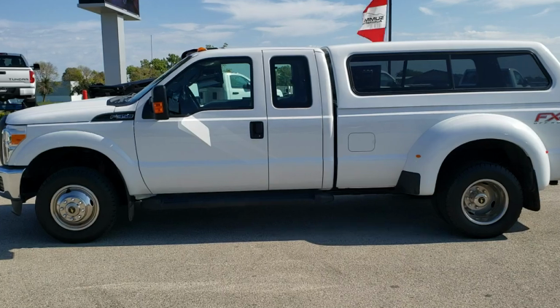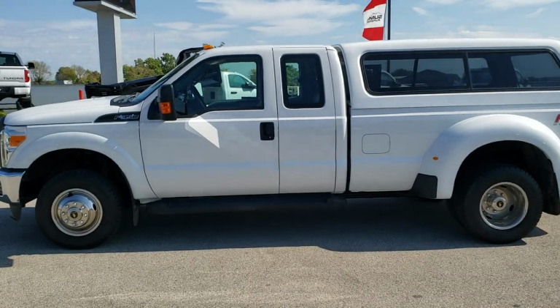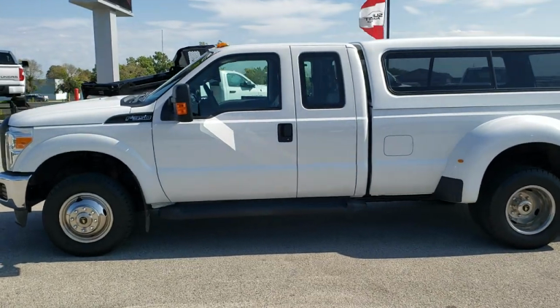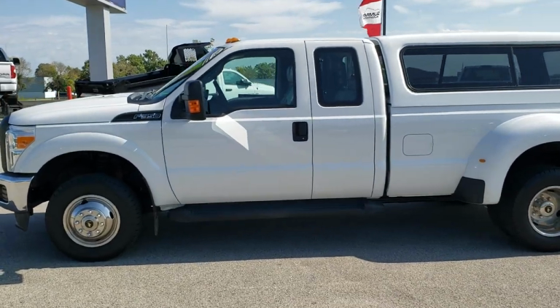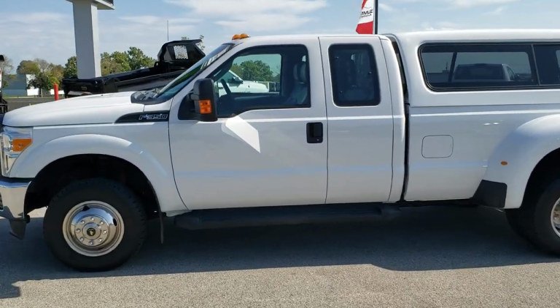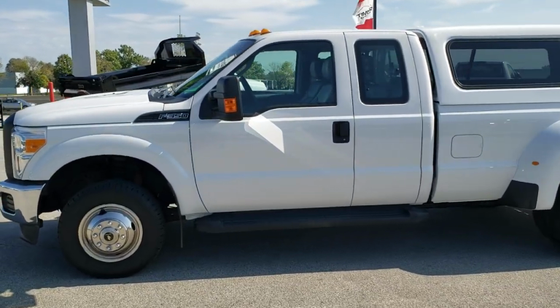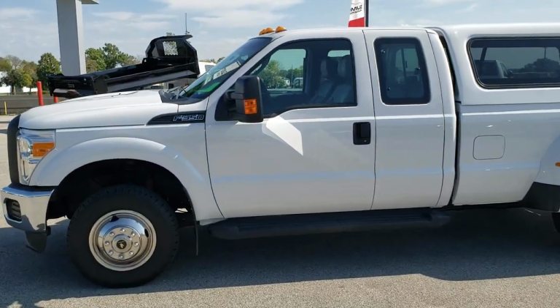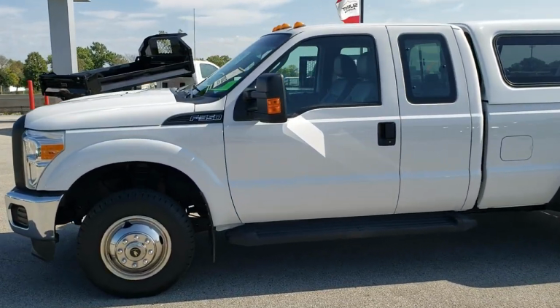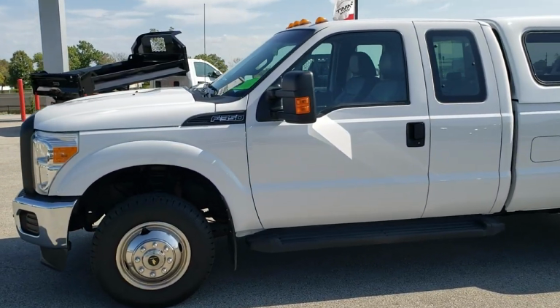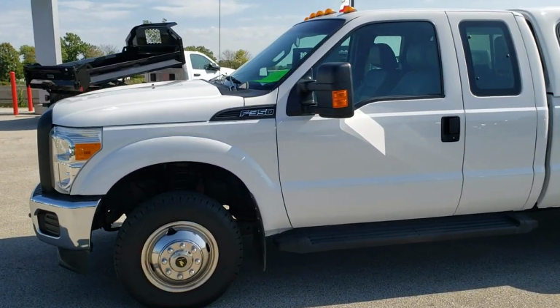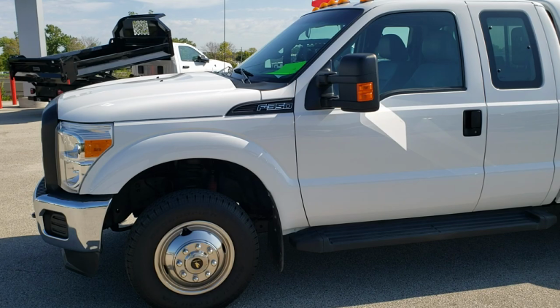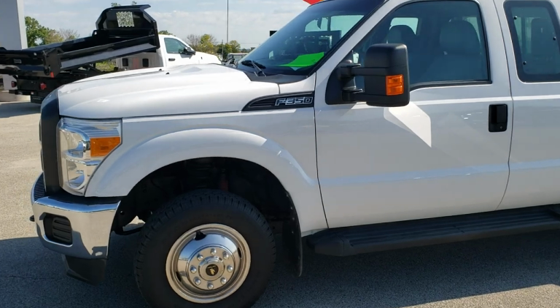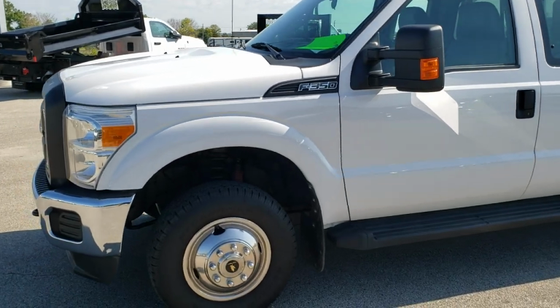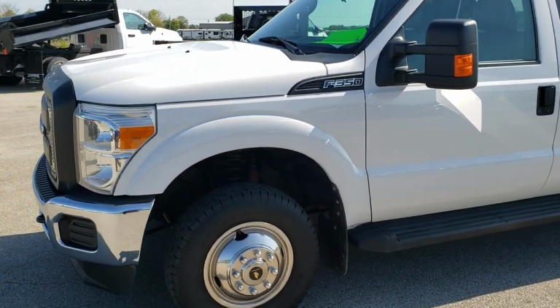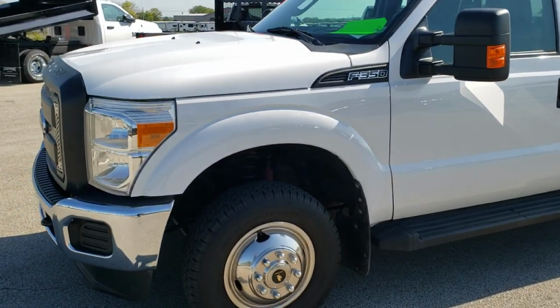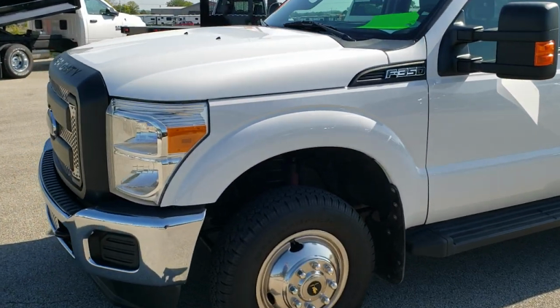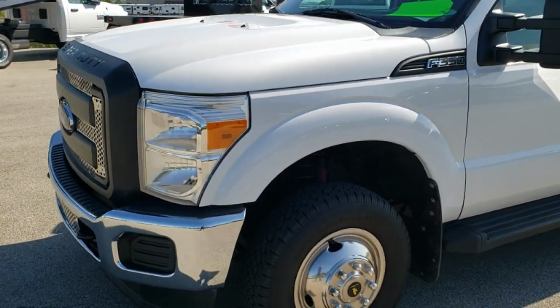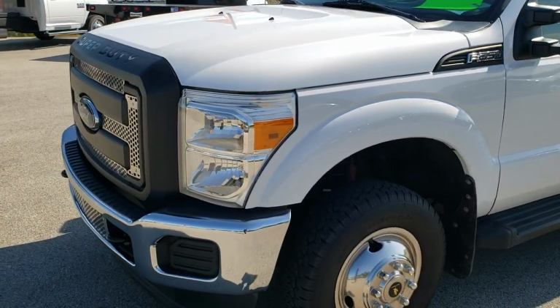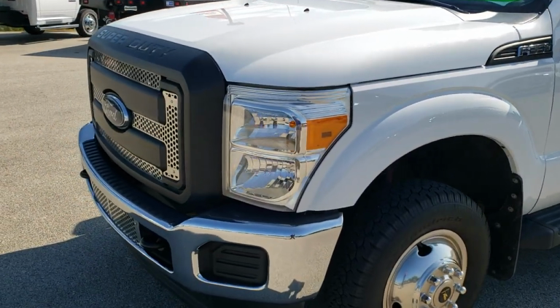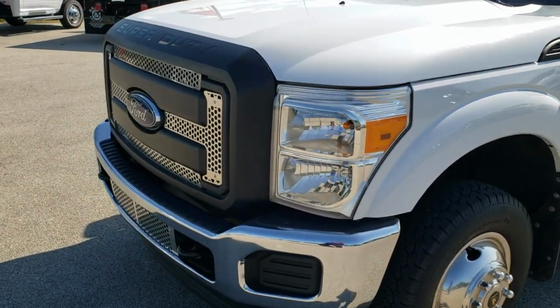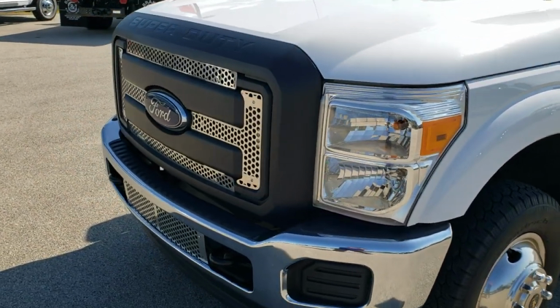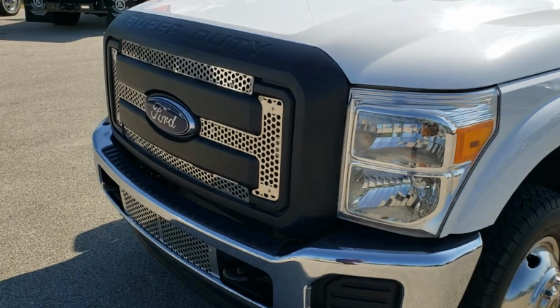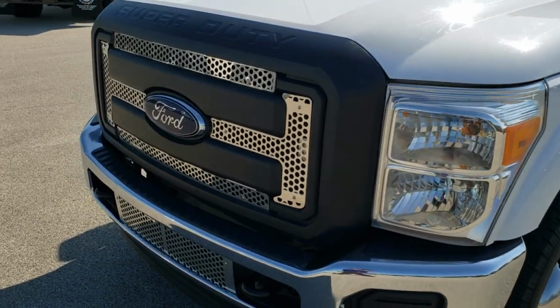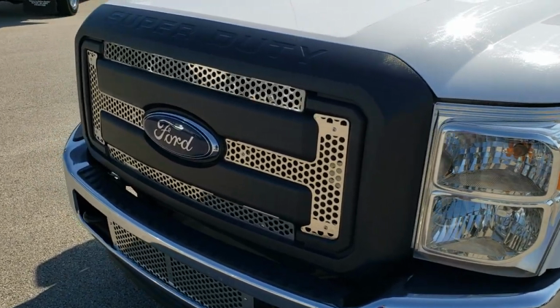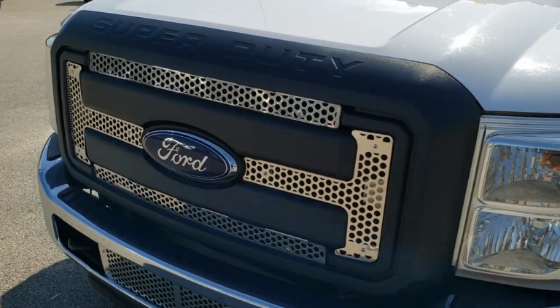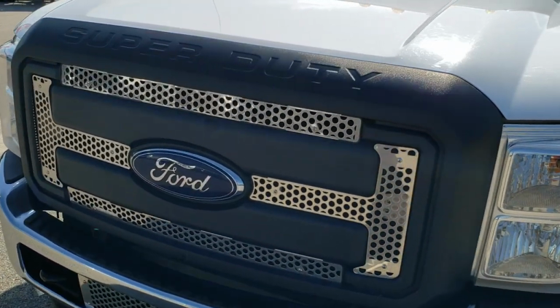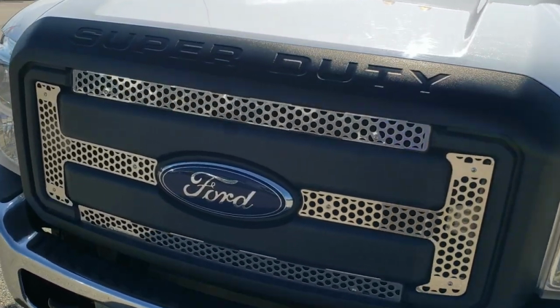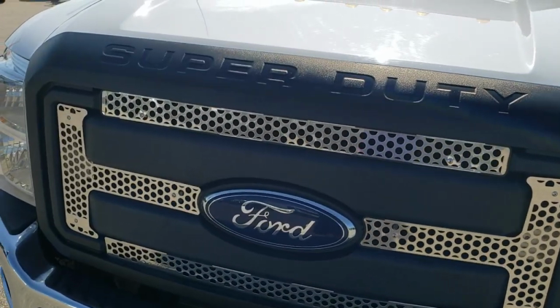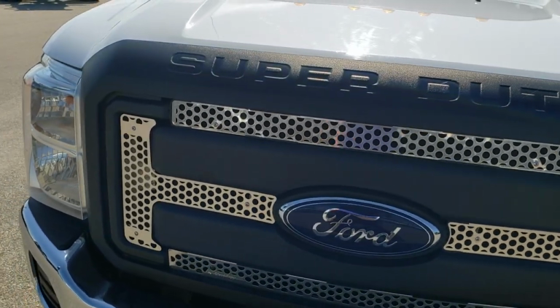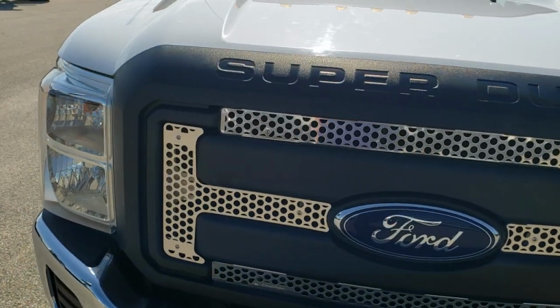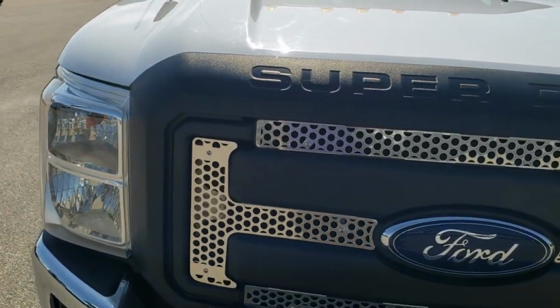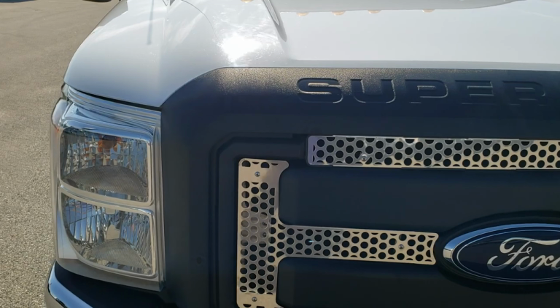This is stock number 10311. We are here at Summit Automotive in Fond du Lac, Wisconsin, your new and used heavy-duty truck headquarters. Today we are checking out this super clean 2014 Ford F-350.